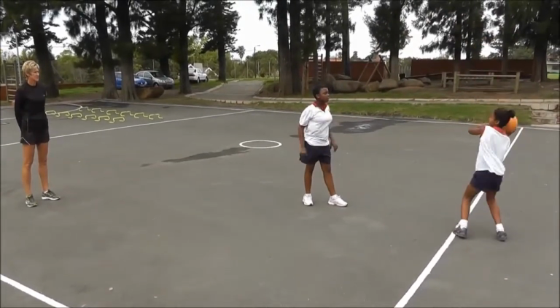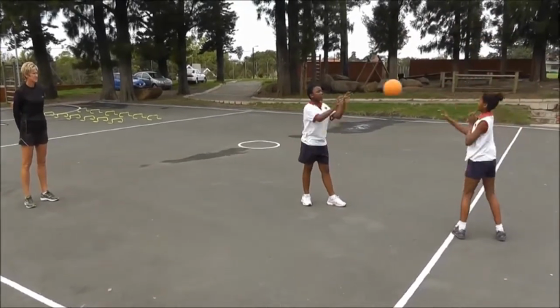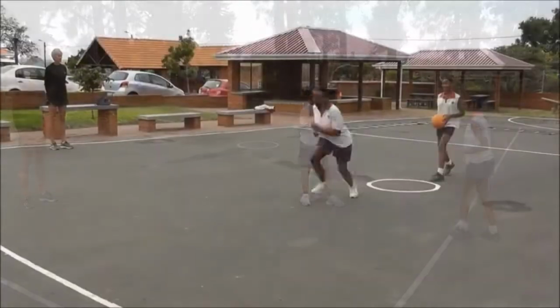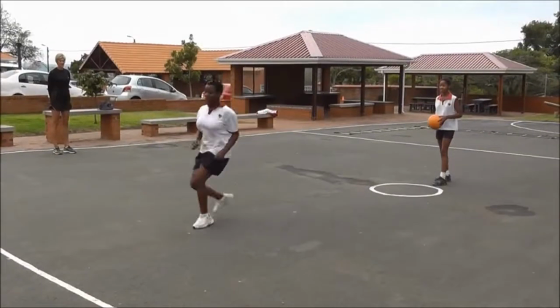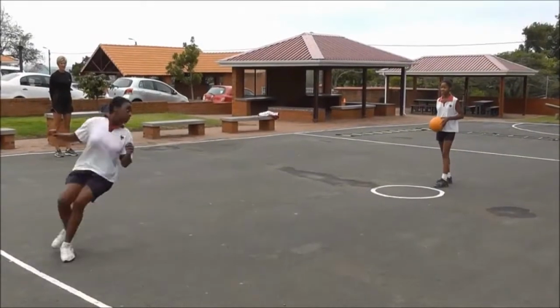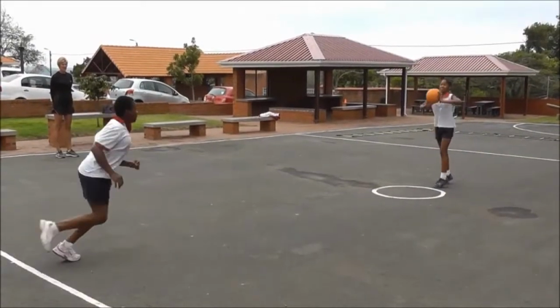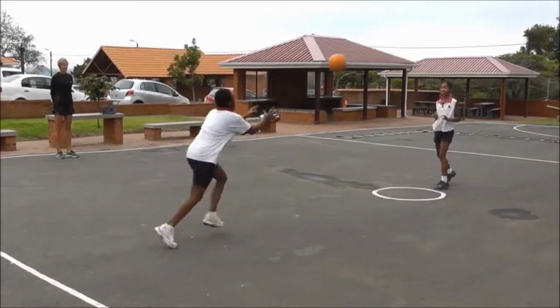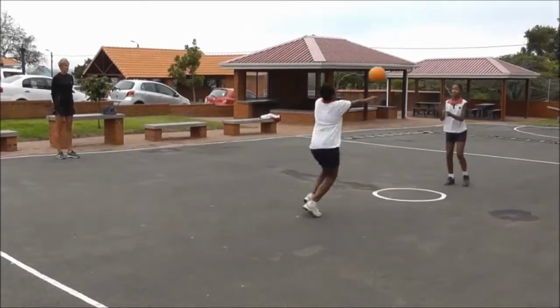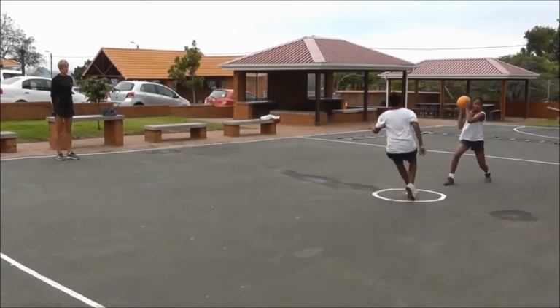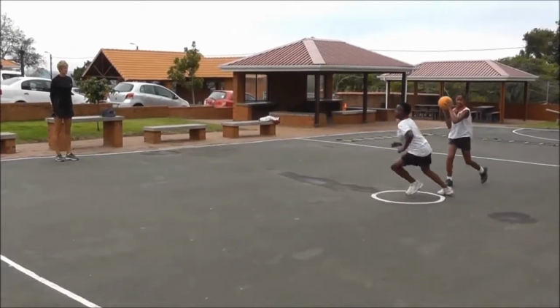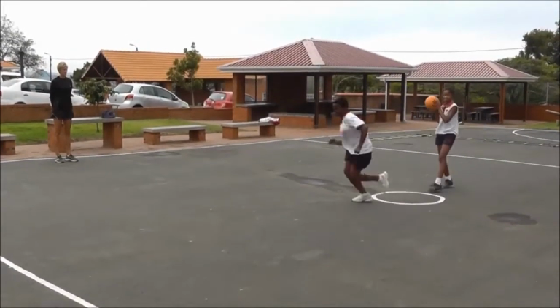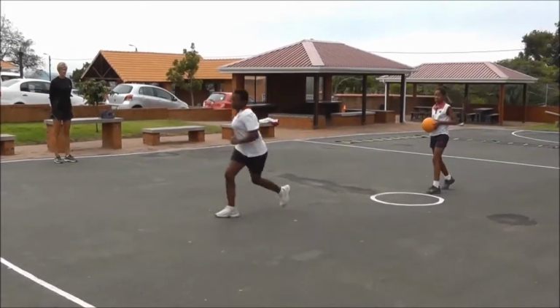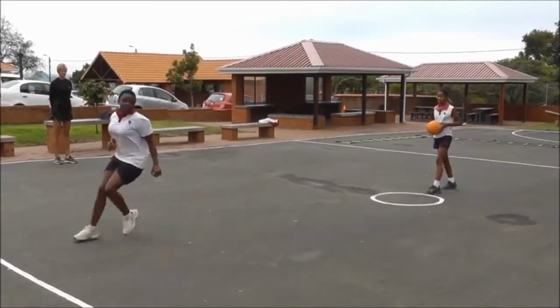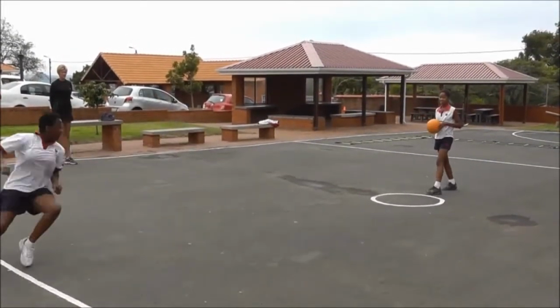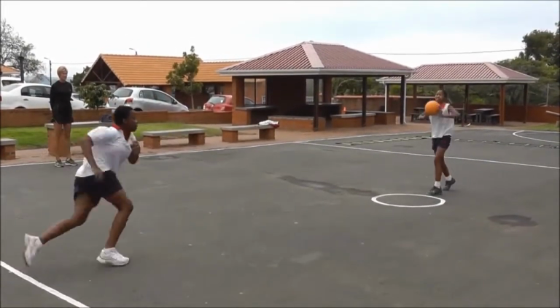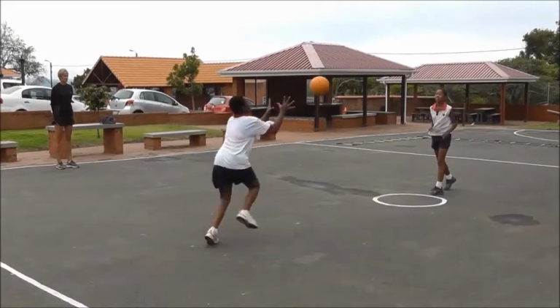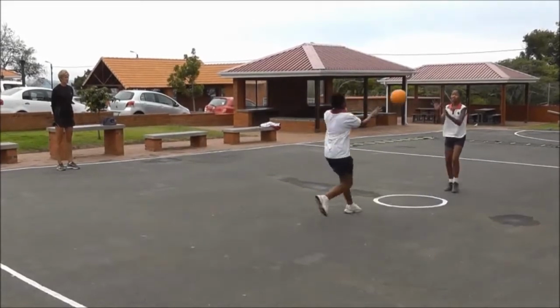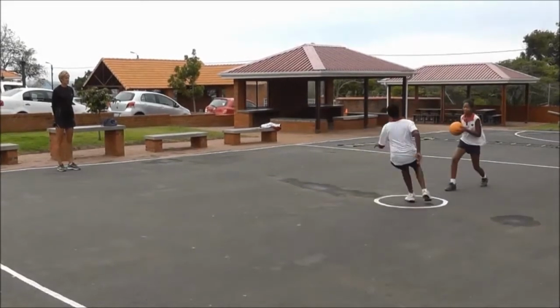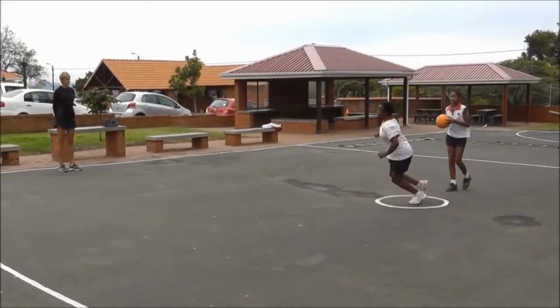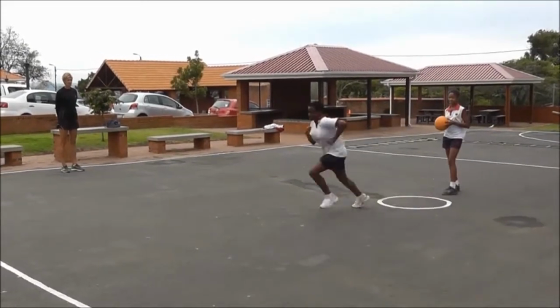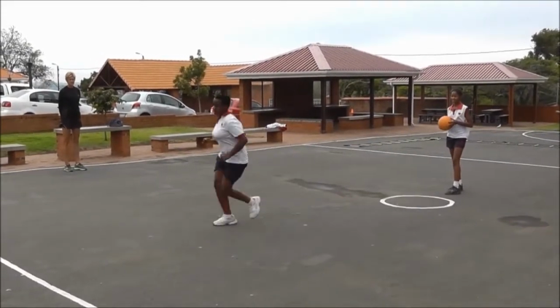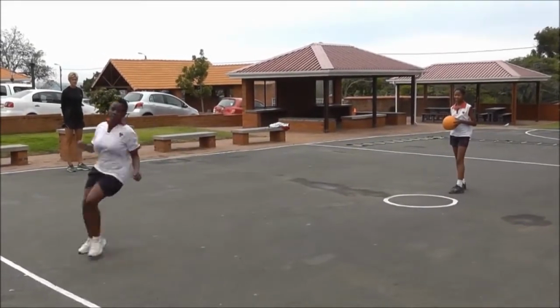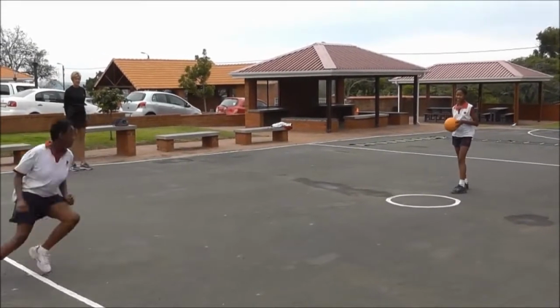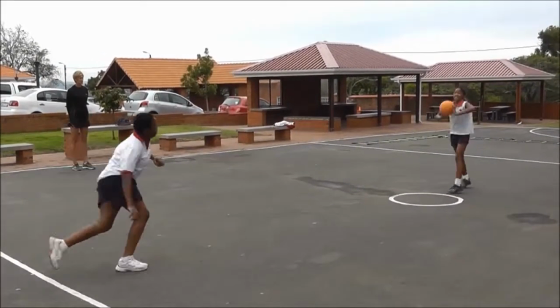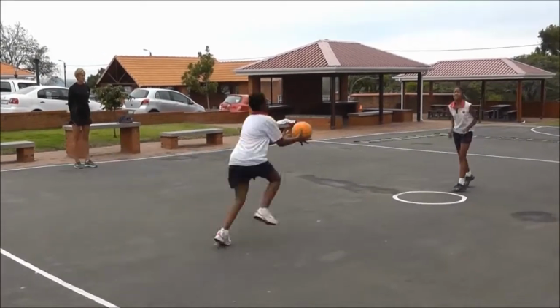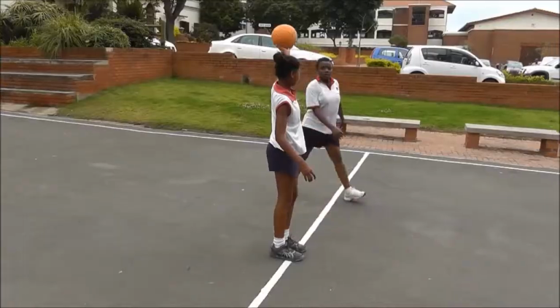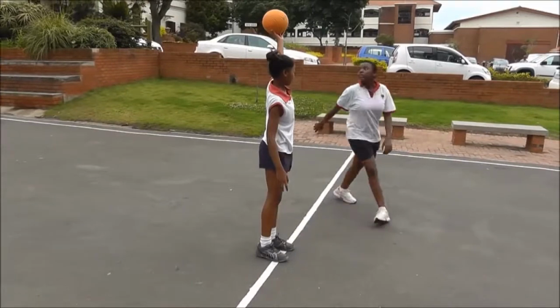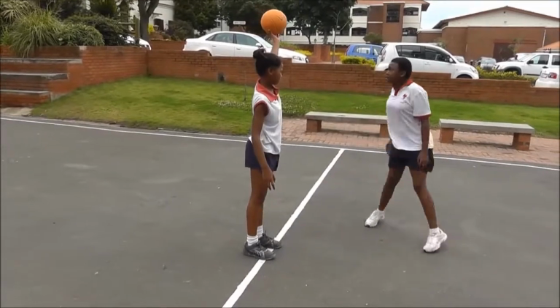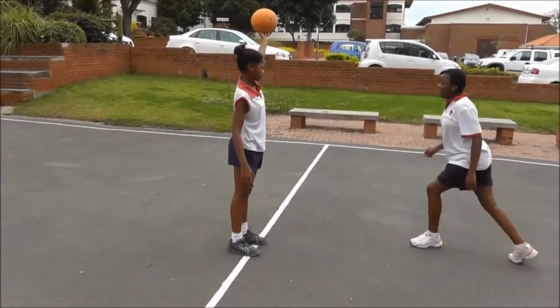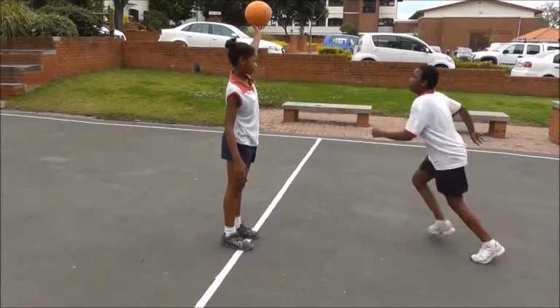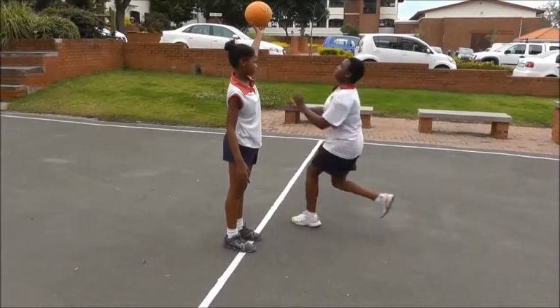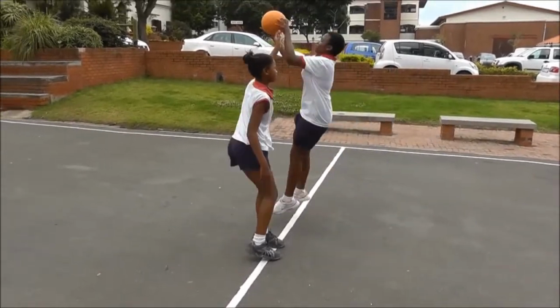Change, copy. One two, face the line, one two. One two, good. Catch the ball.